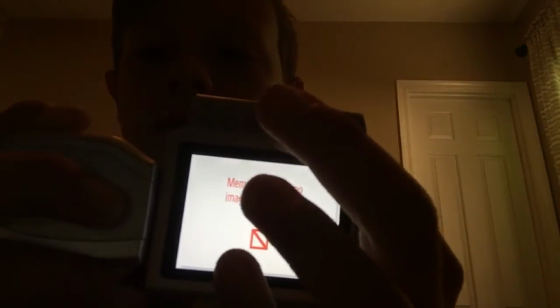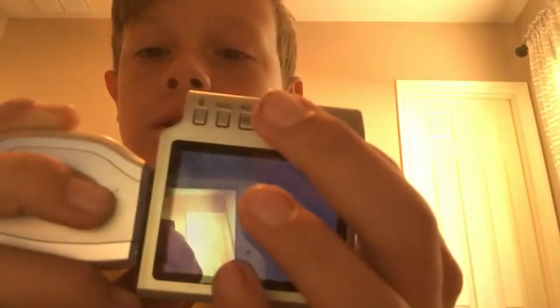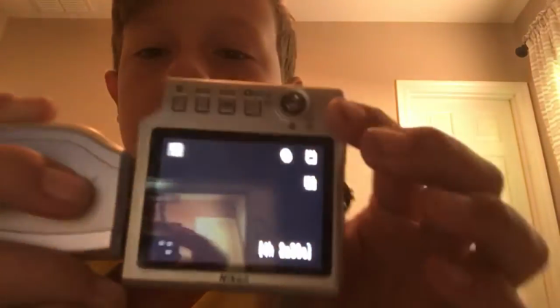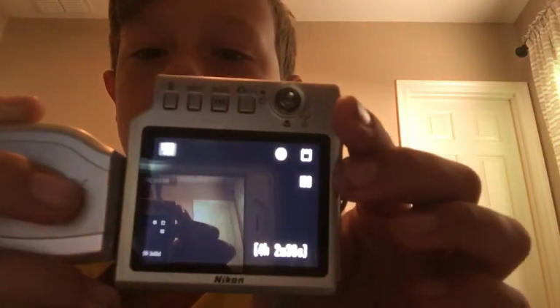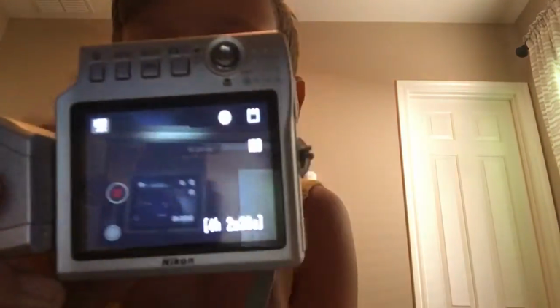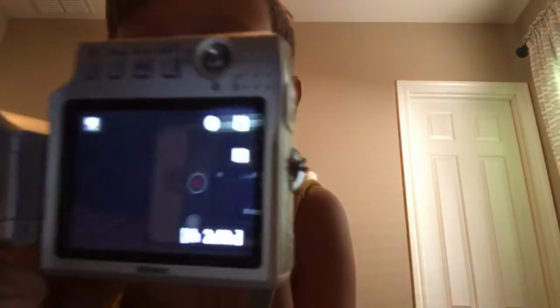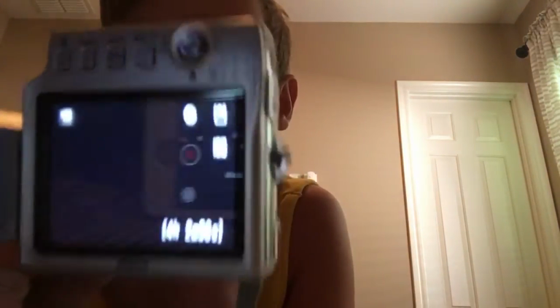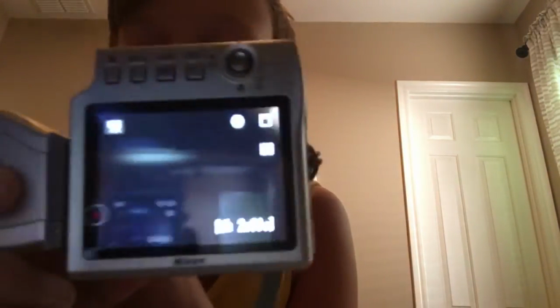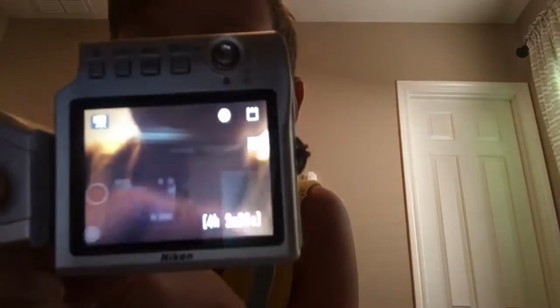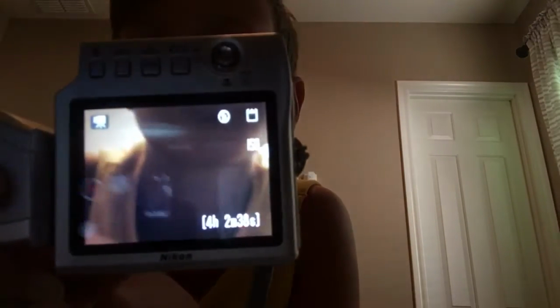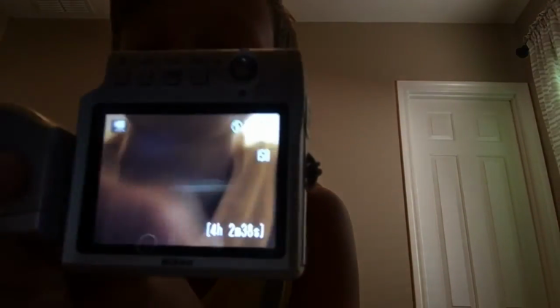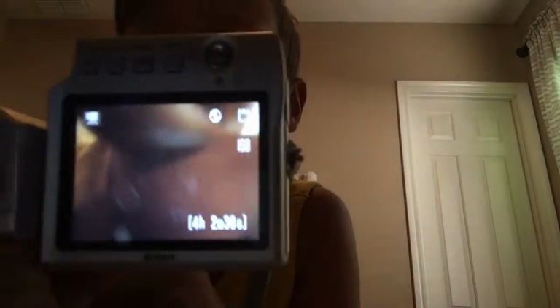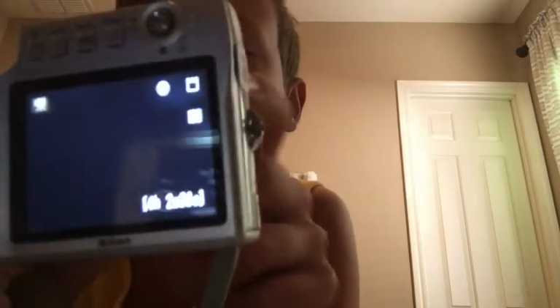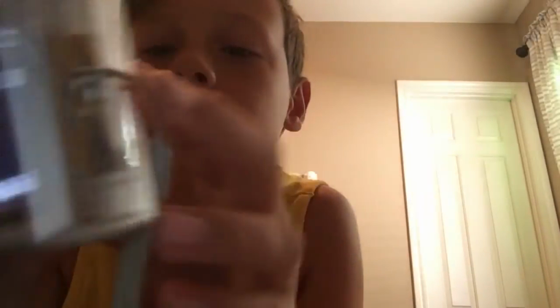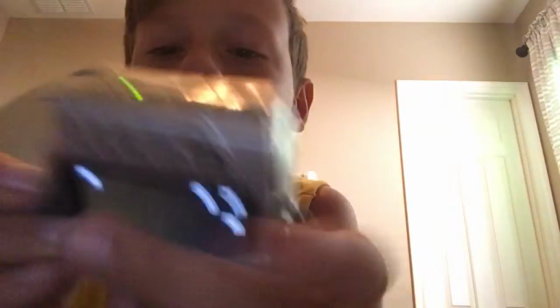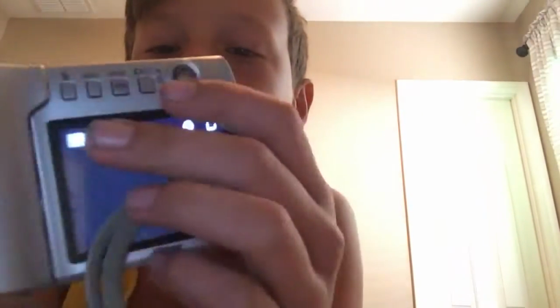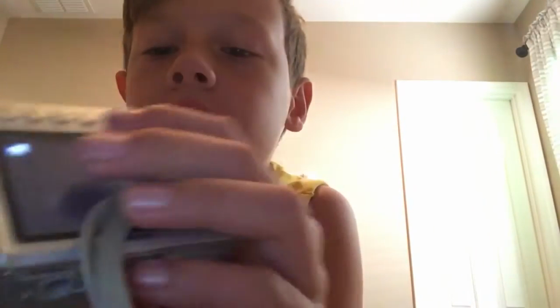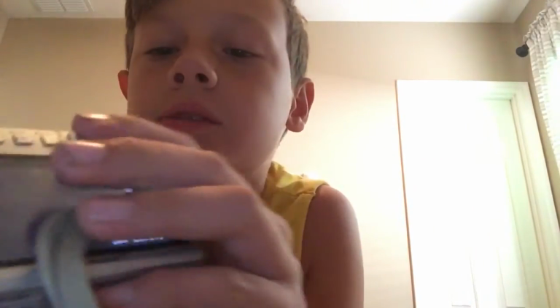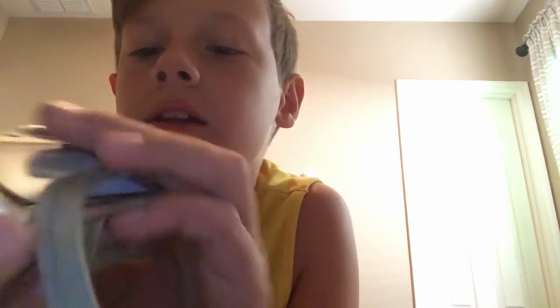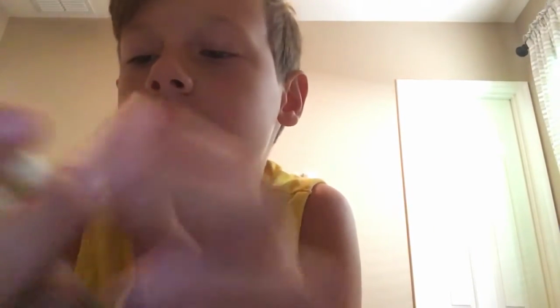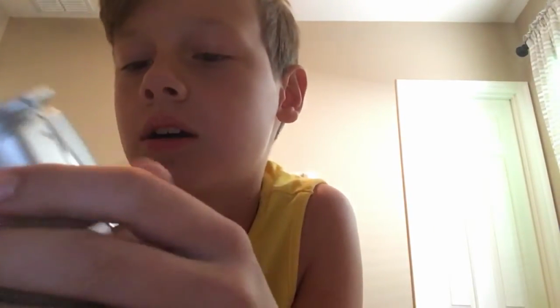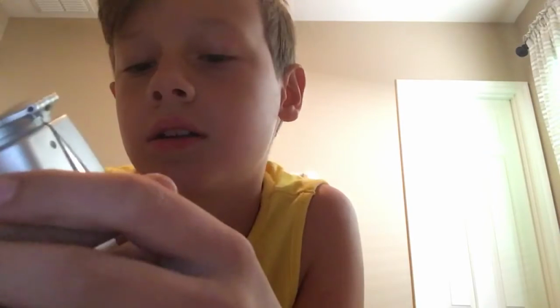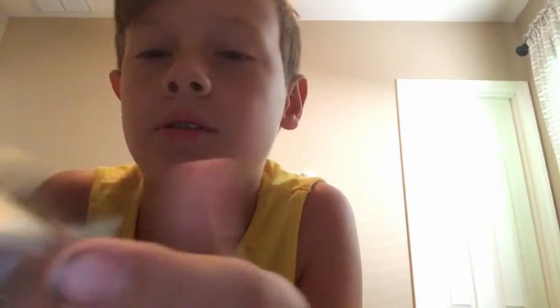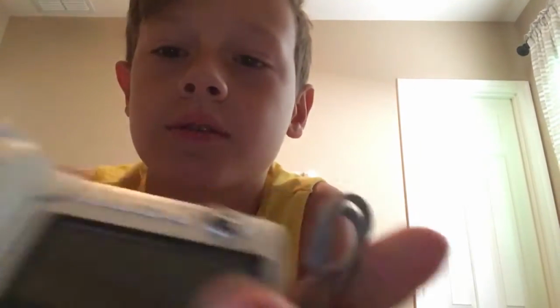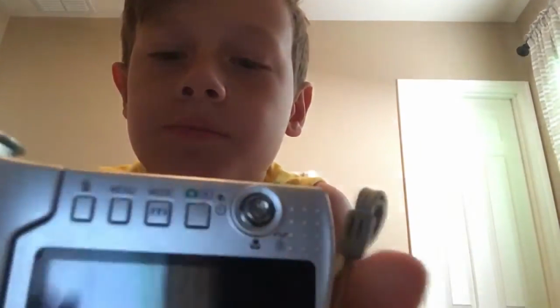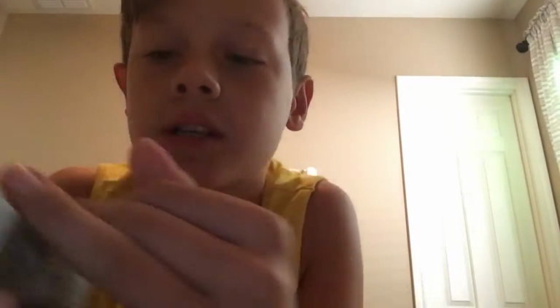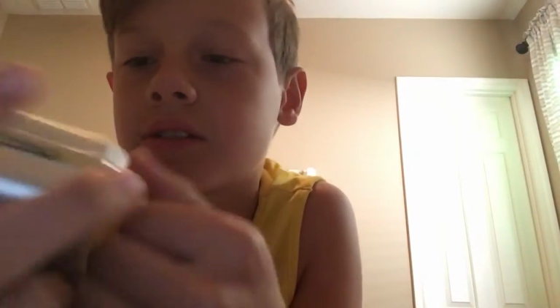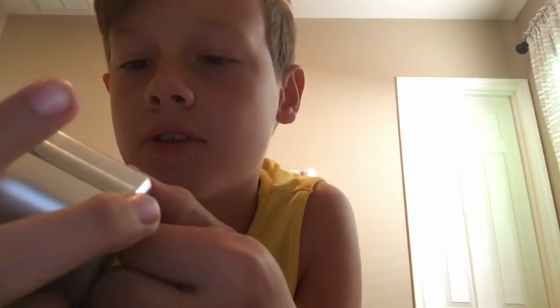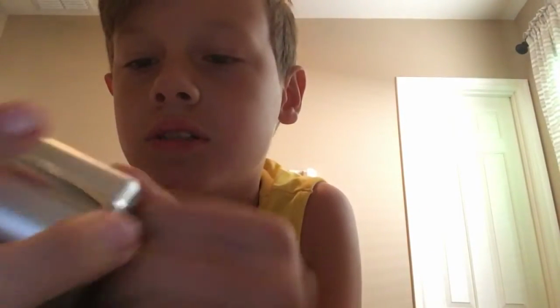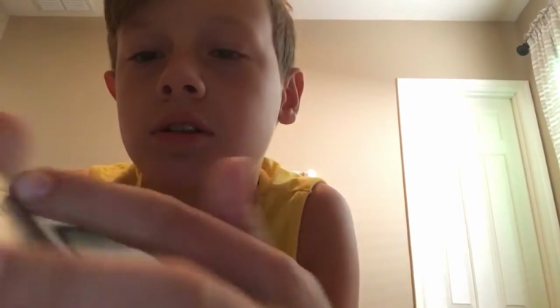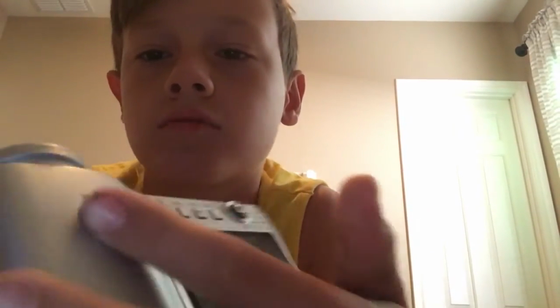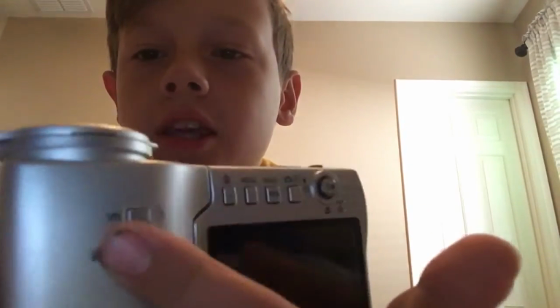You hit this again and you're back, and you can start filming. Pretty much everything's basic. There's night vision just right there.